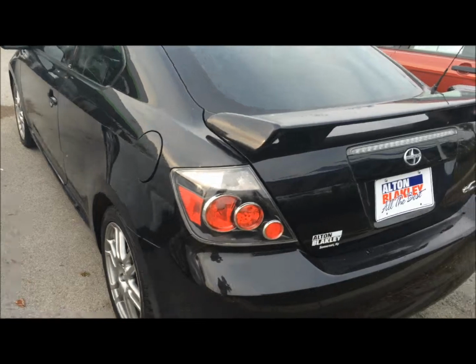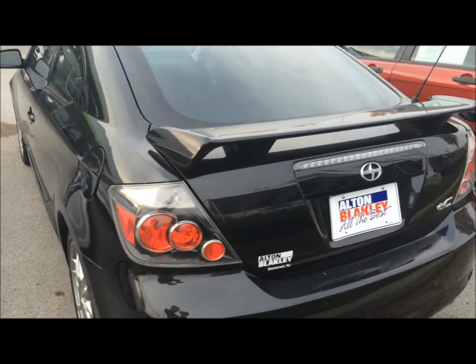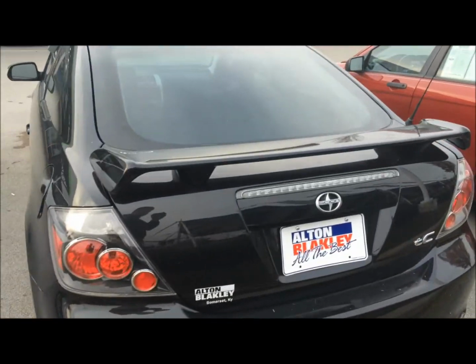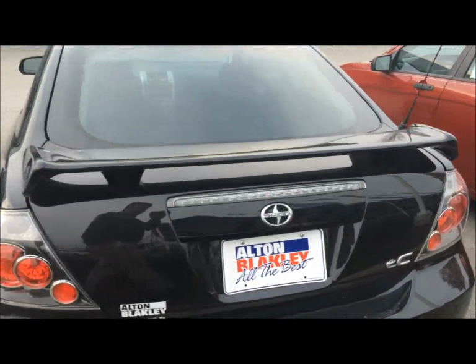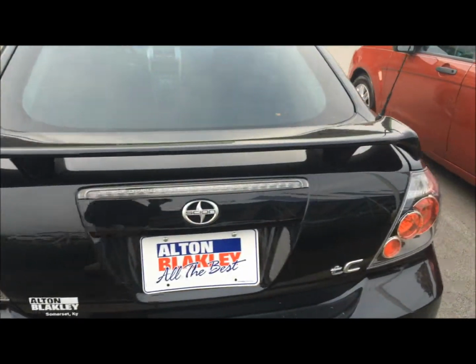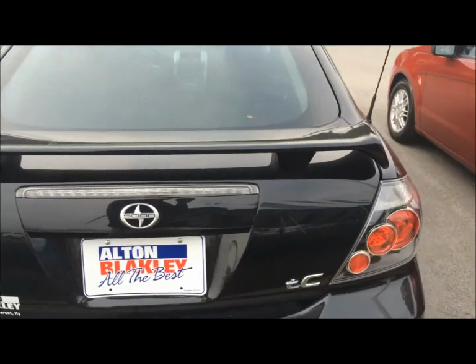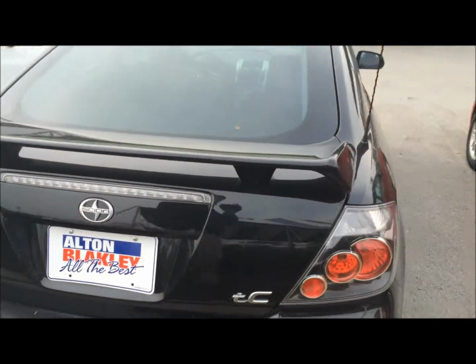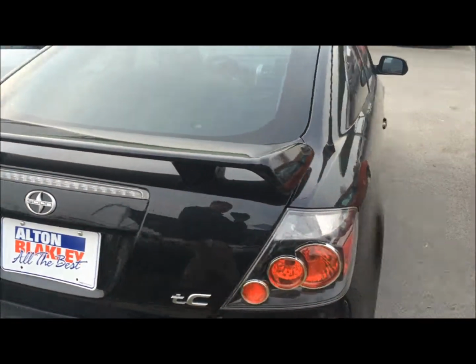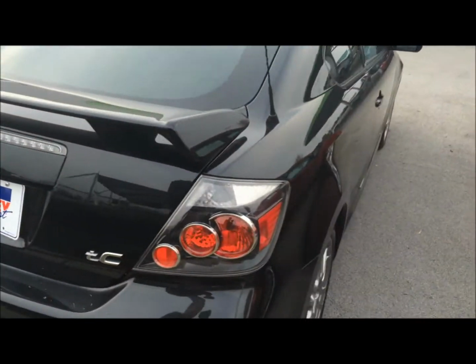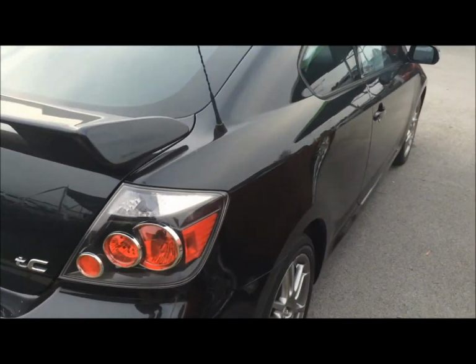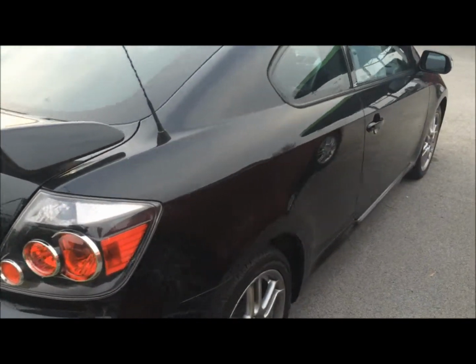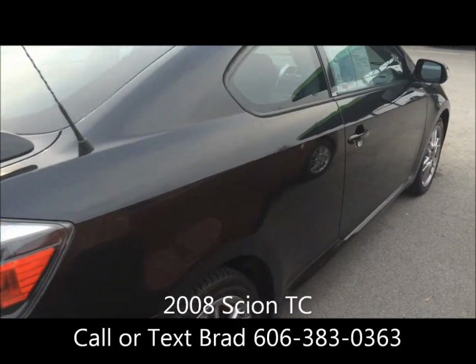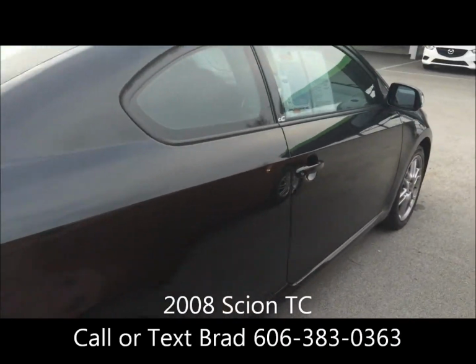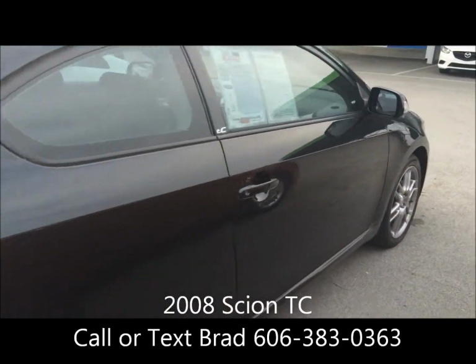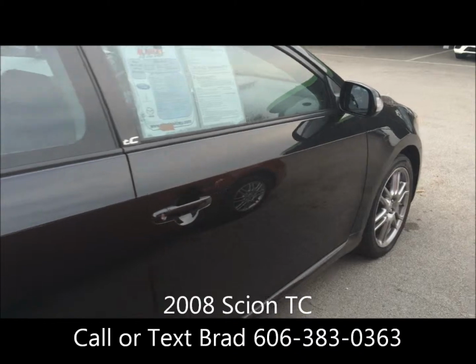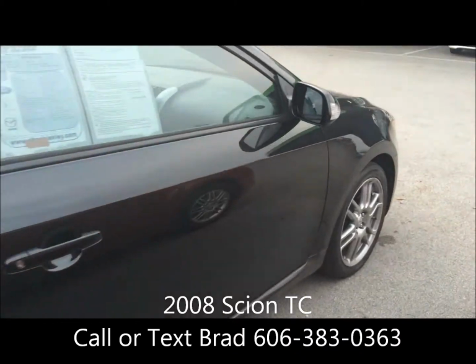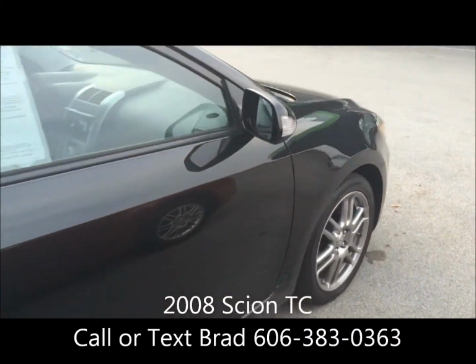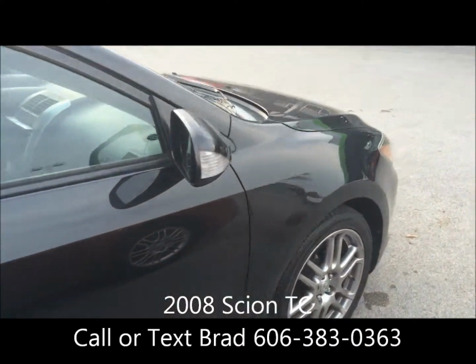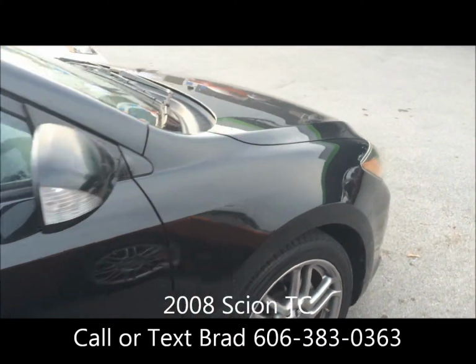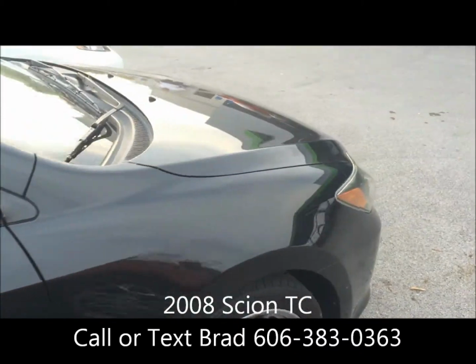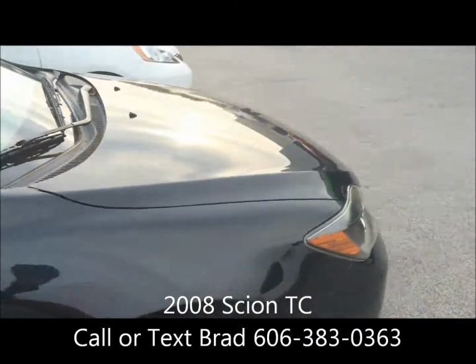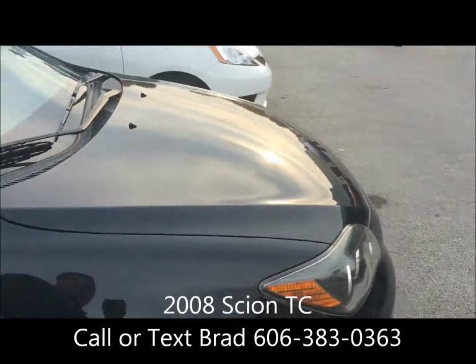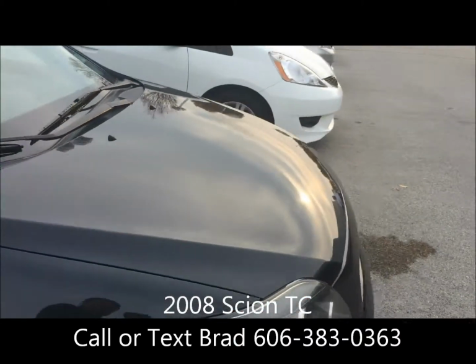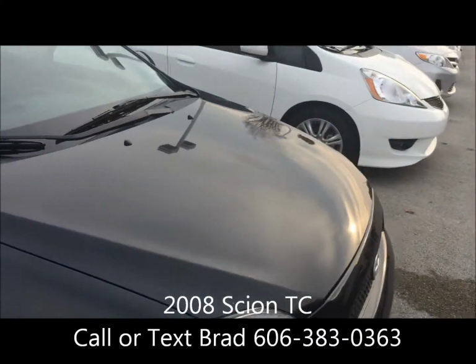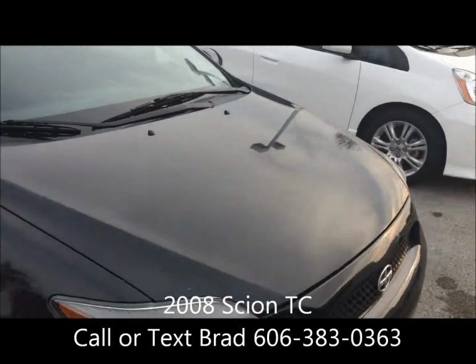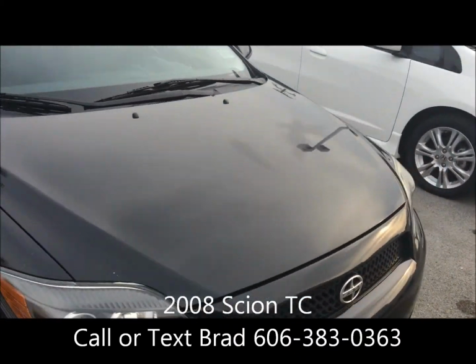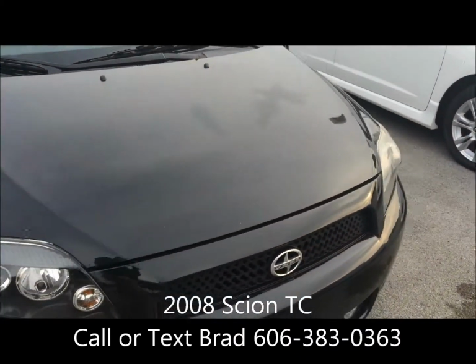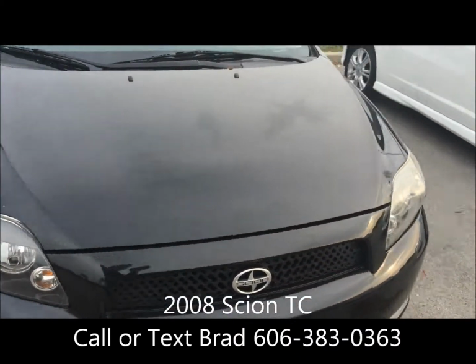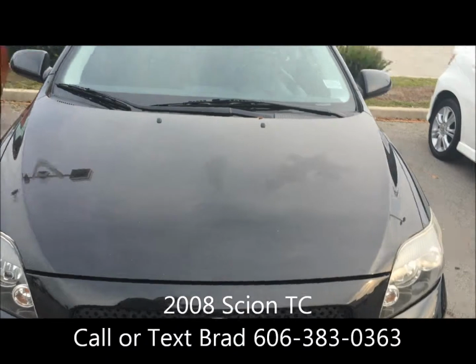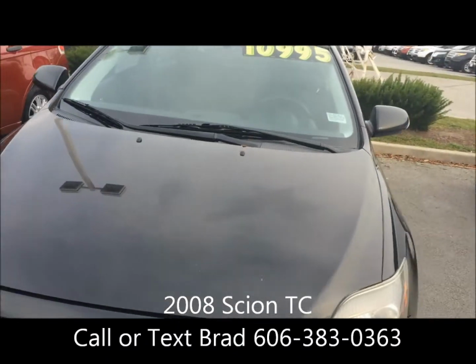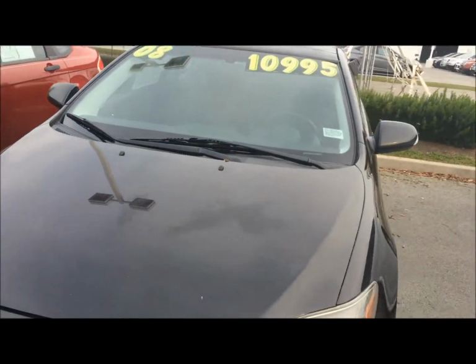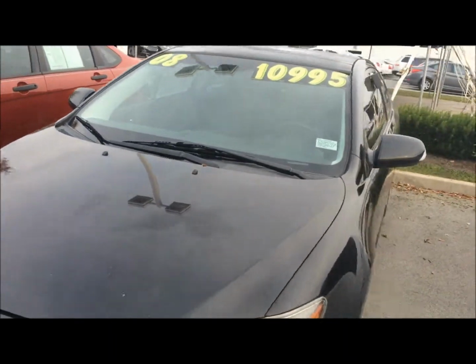As you can see, it does have aluminum alloy wheels, the rear spoiler, and it's a nice sporty little car. It is an automatic. It has a nice dual panel moonroof as well.